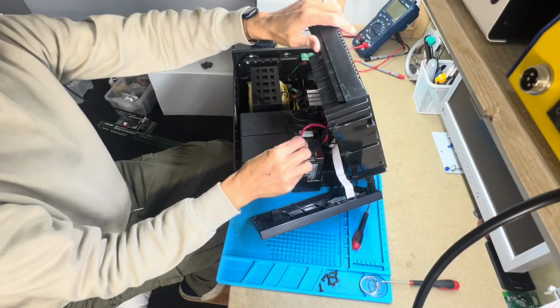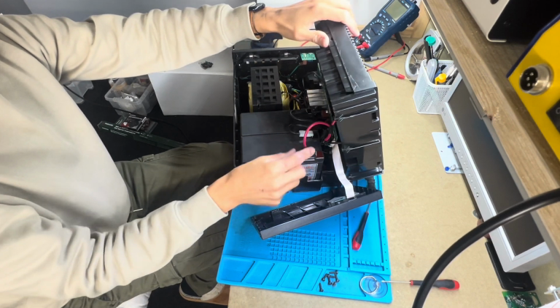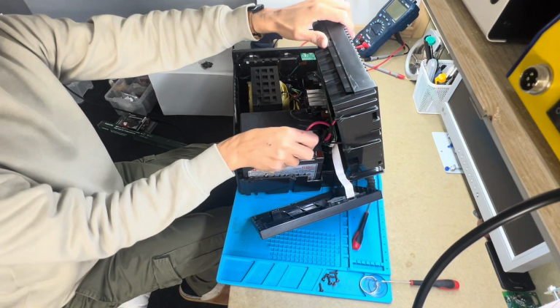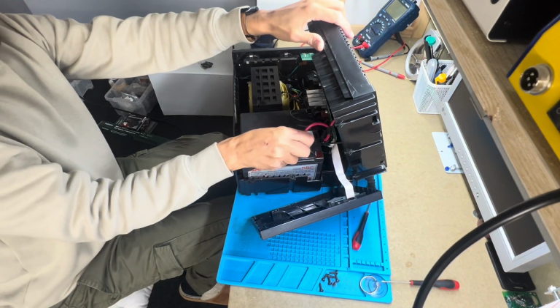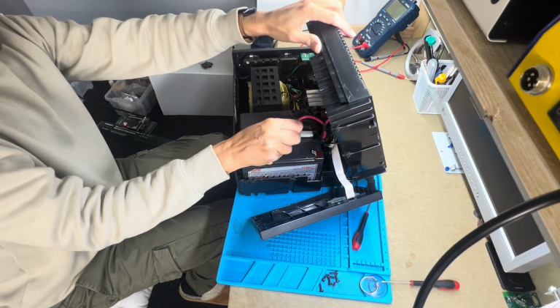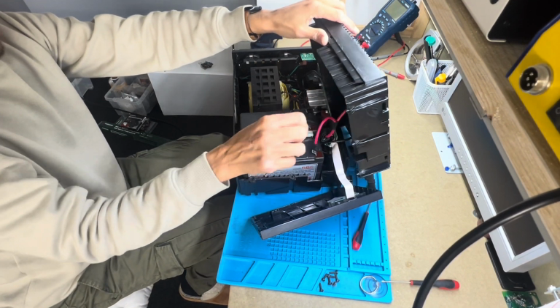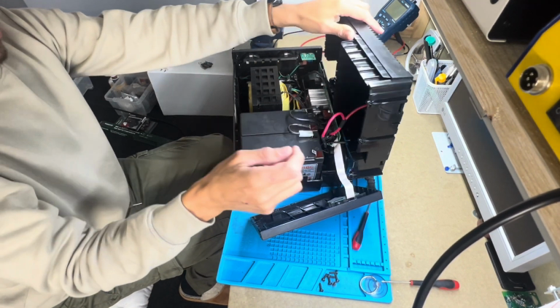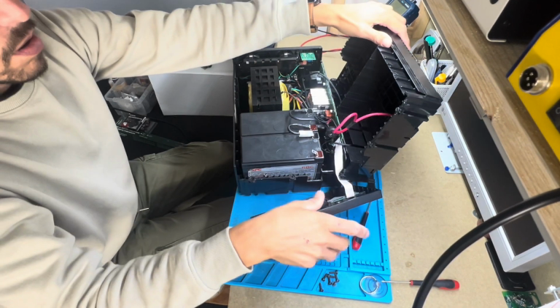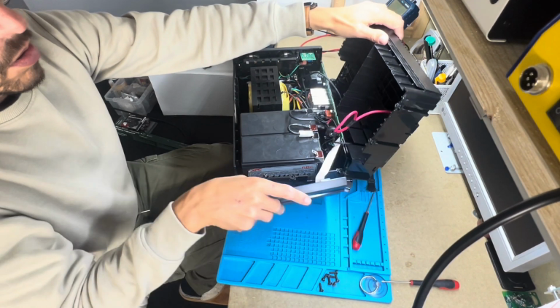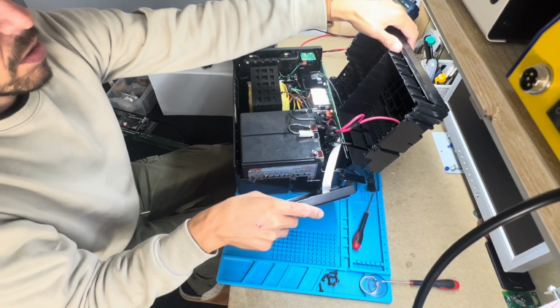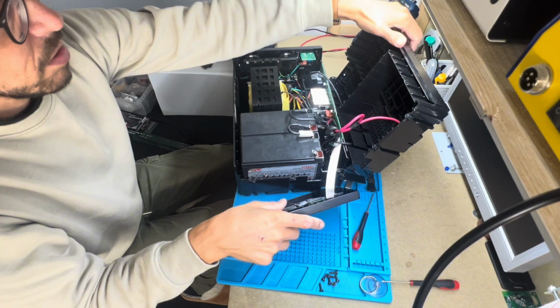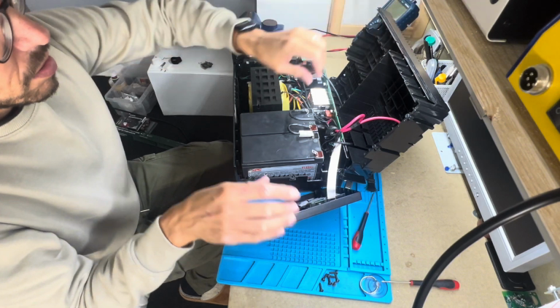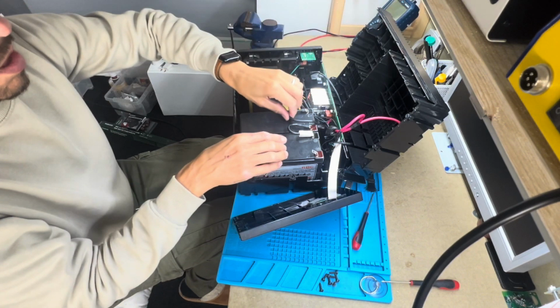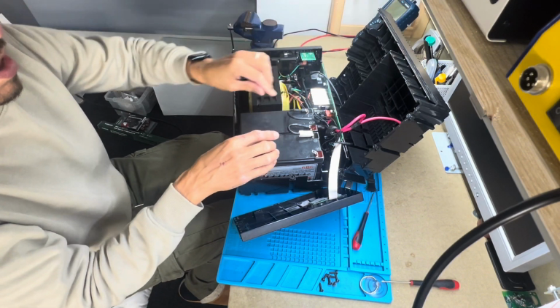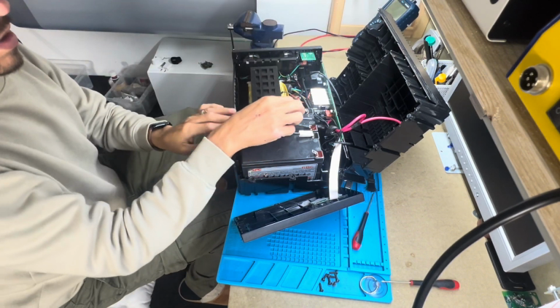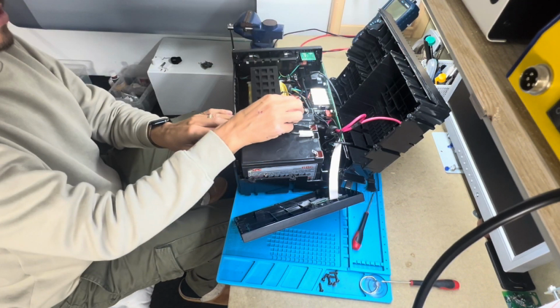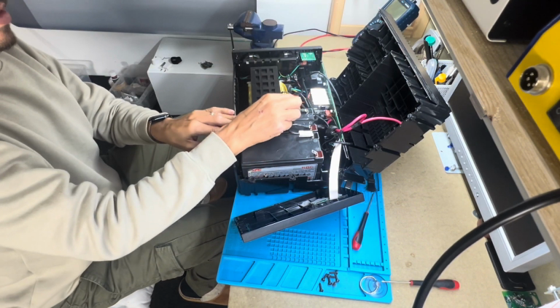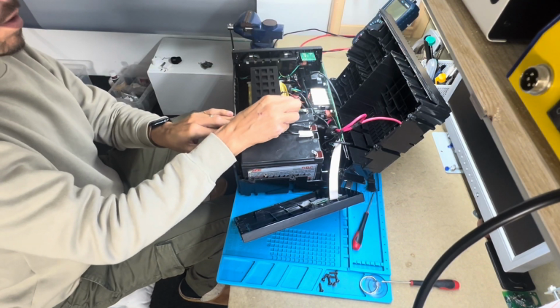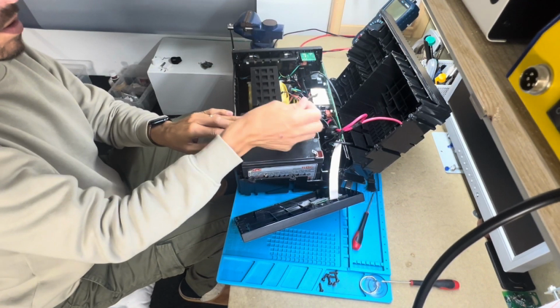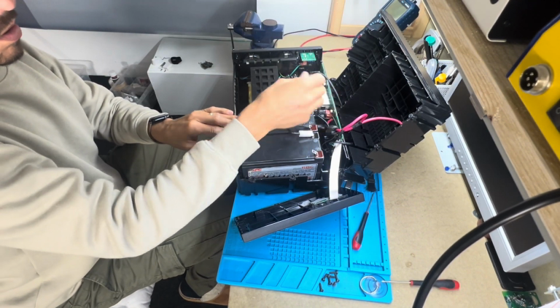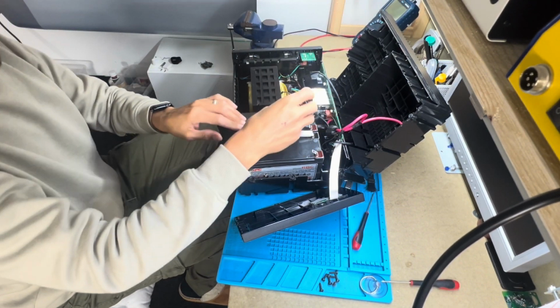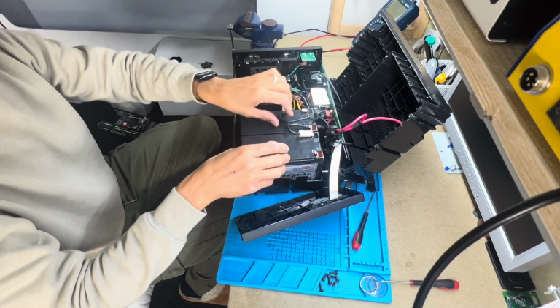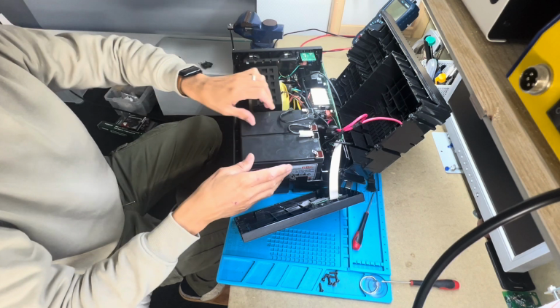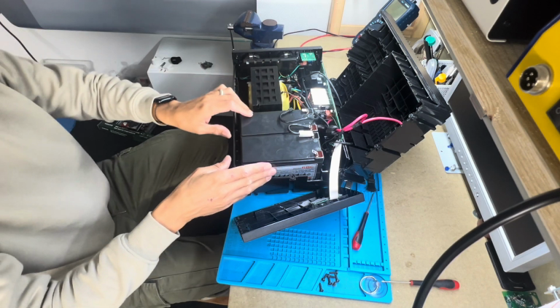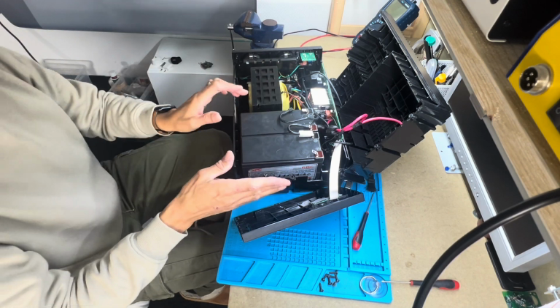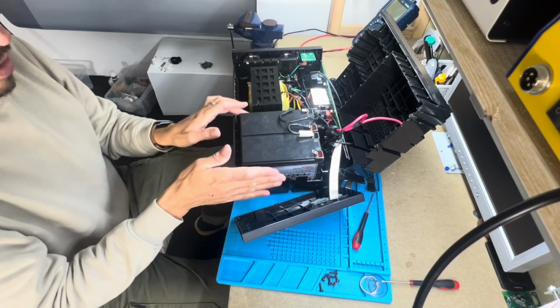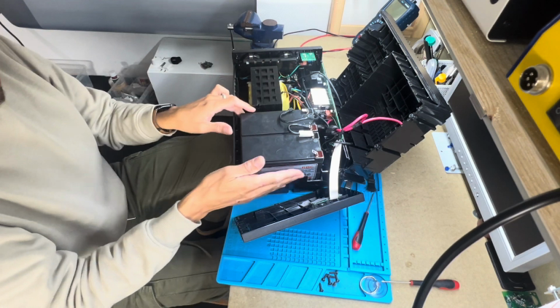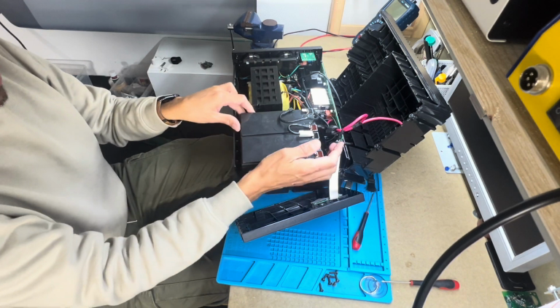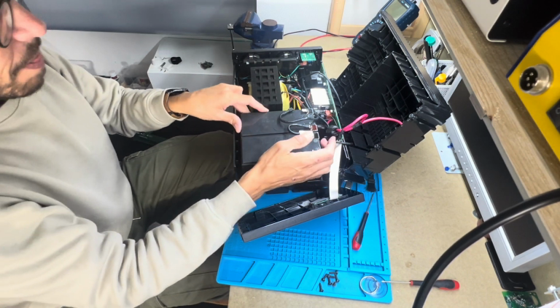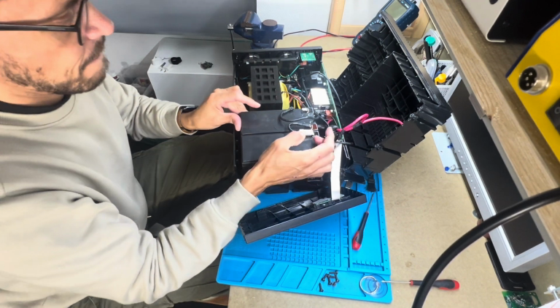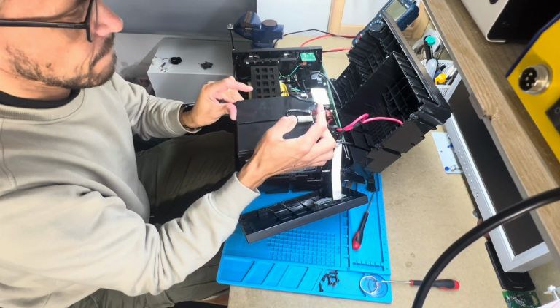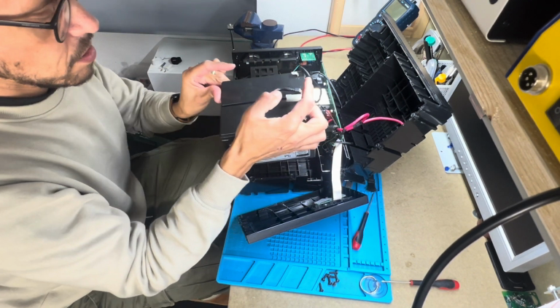Remove this cable first, then this one. Then it's time to remove the batteries like this.